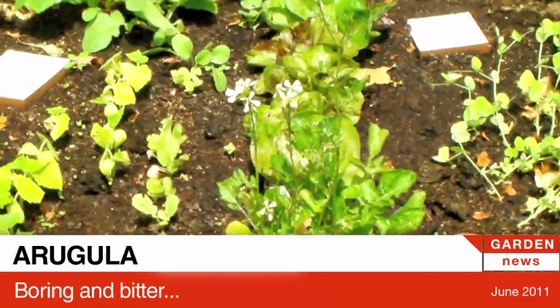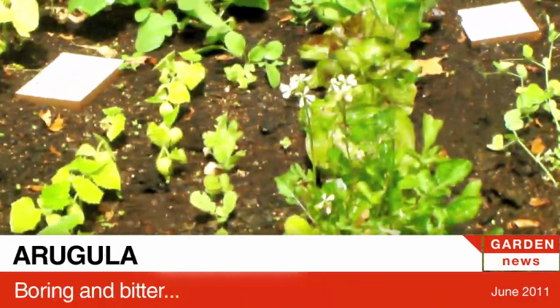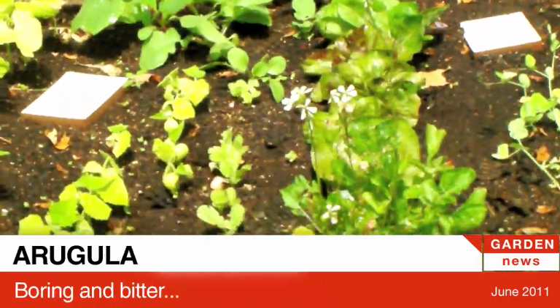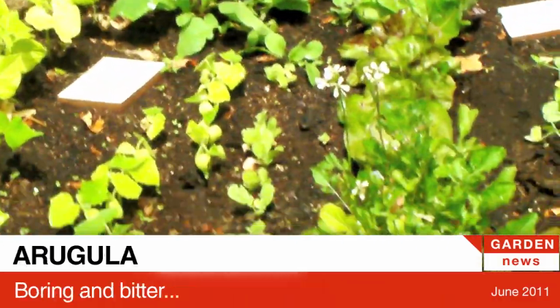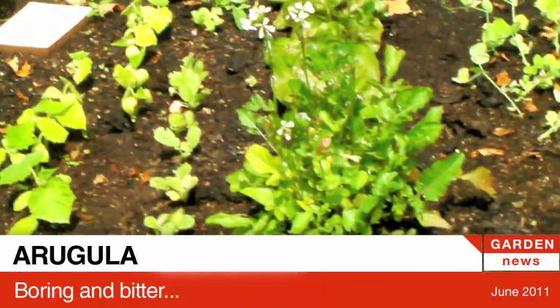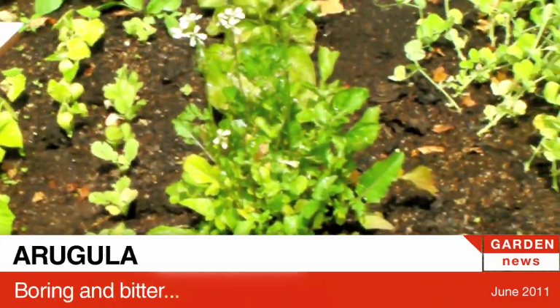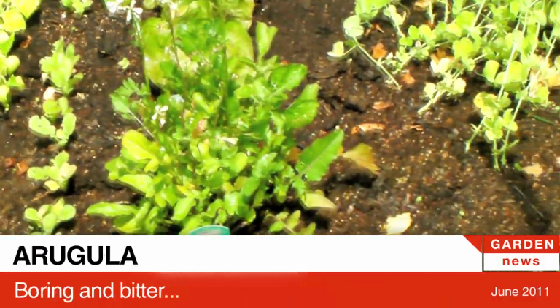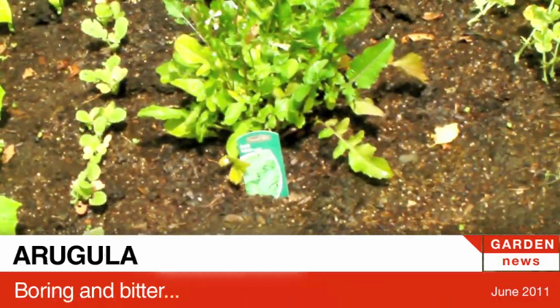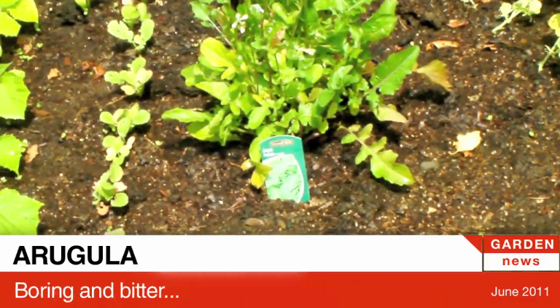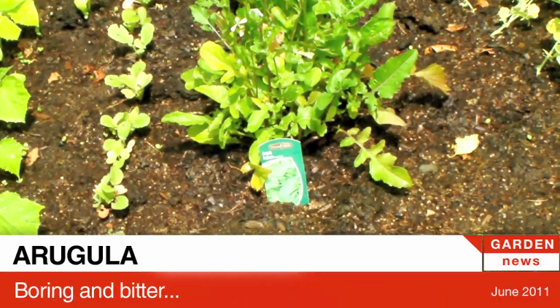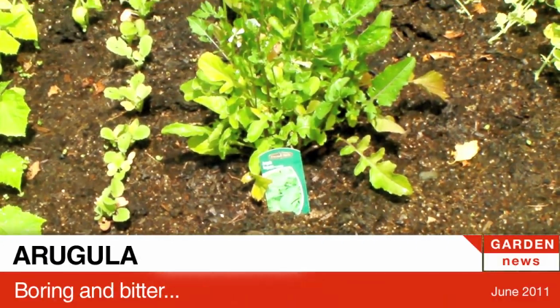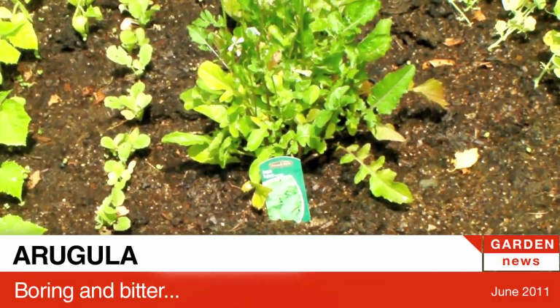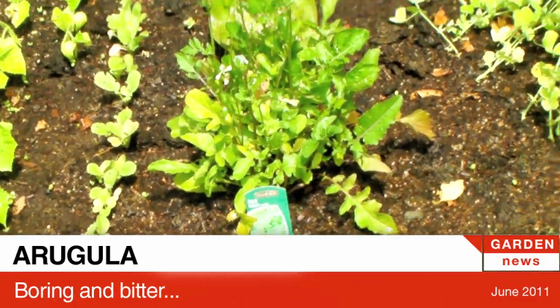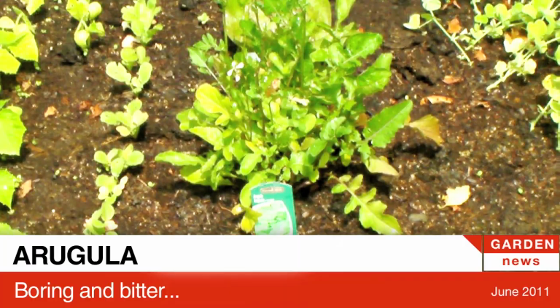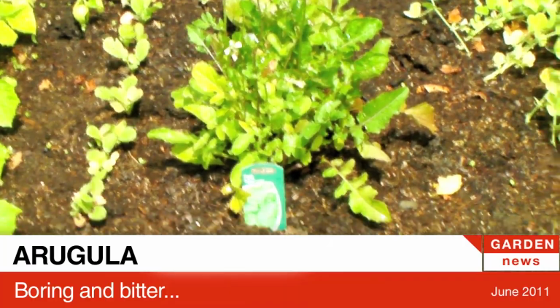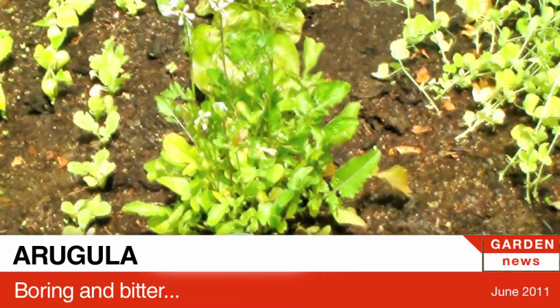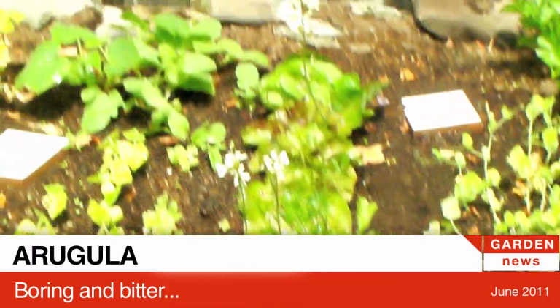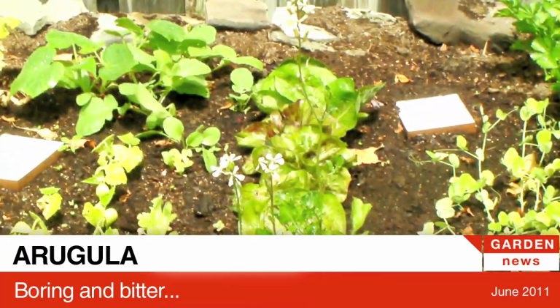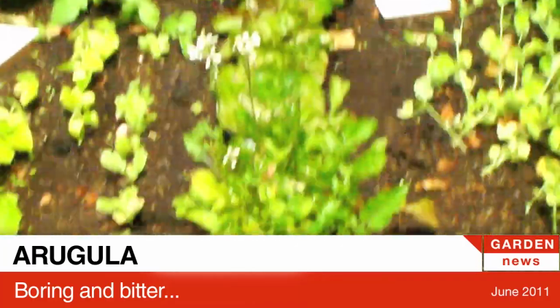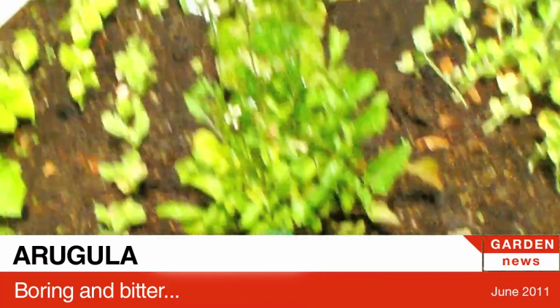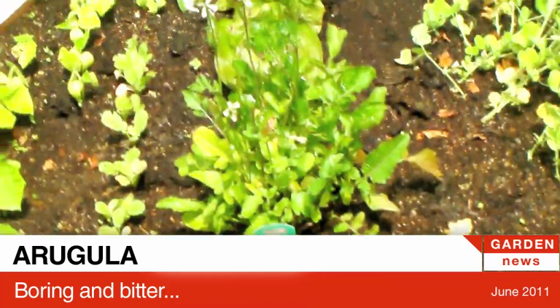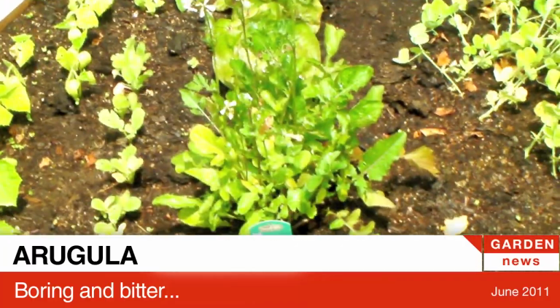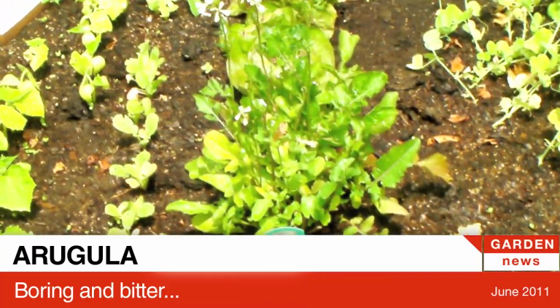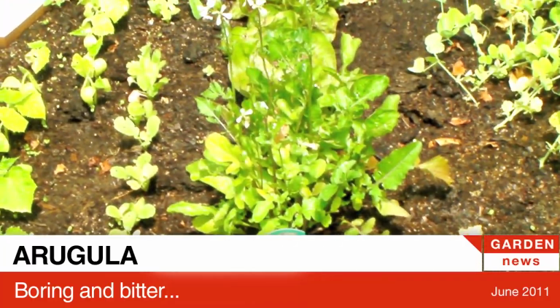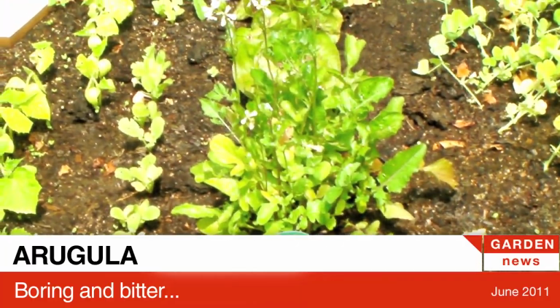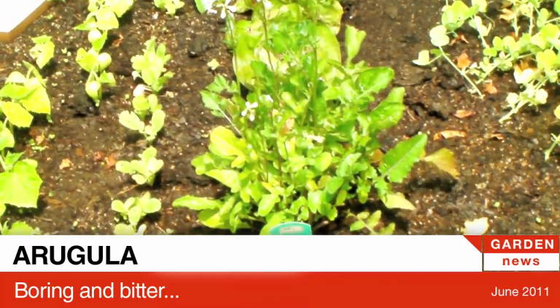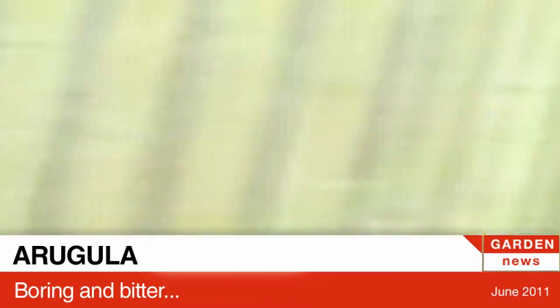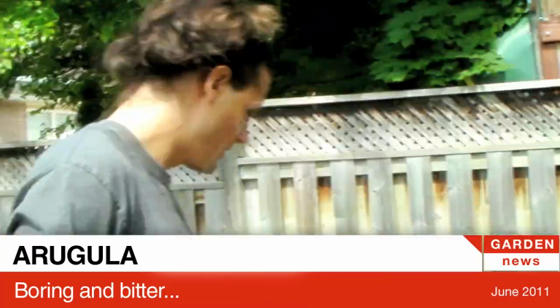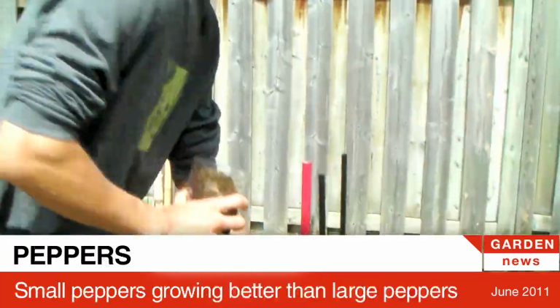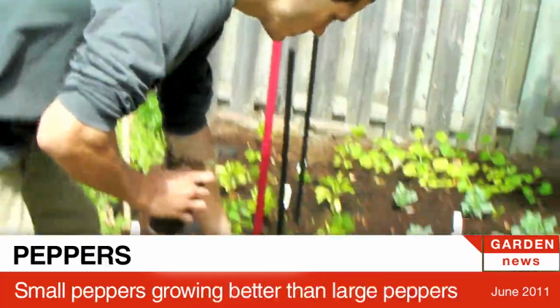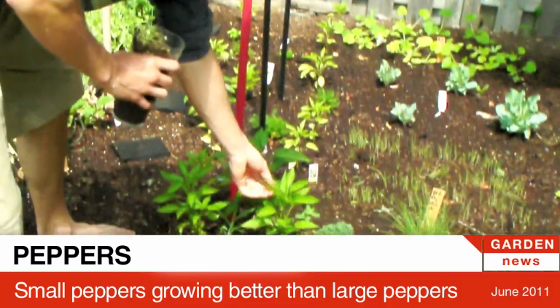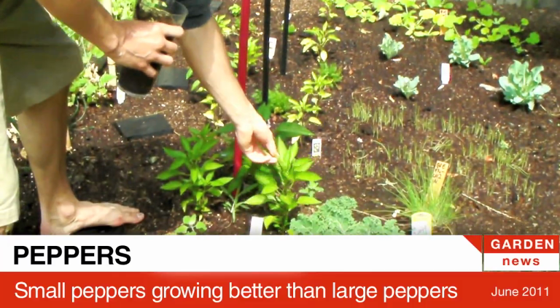Arugula now has big flowers on it — it's not very good. Like it's so bitter. So you can put a bit of it in salad, but I don't think we'll grow arugula again.